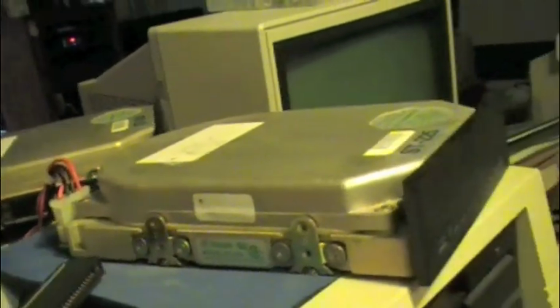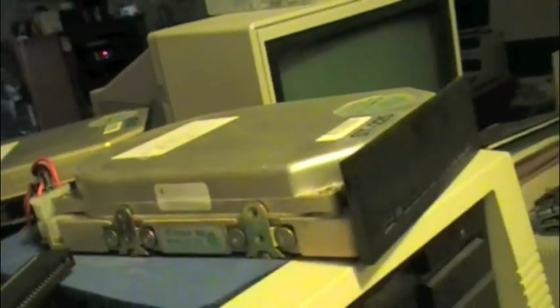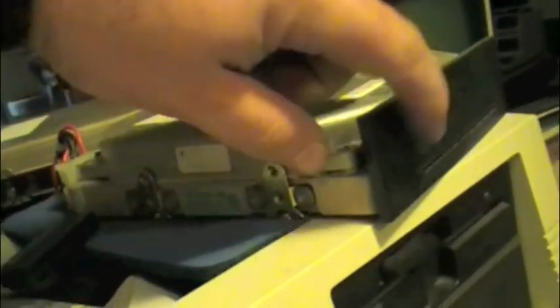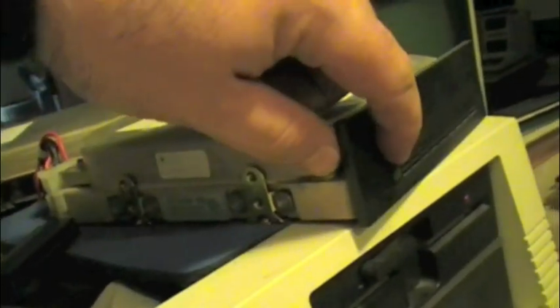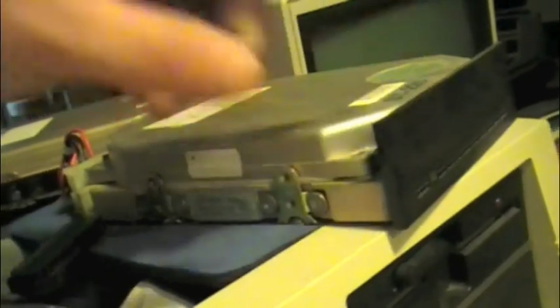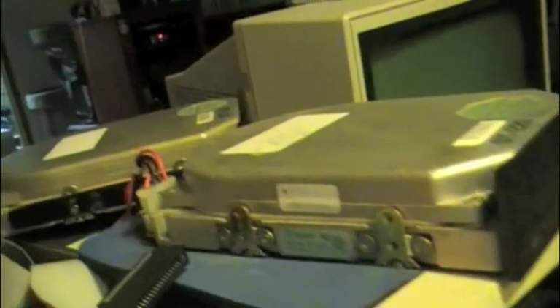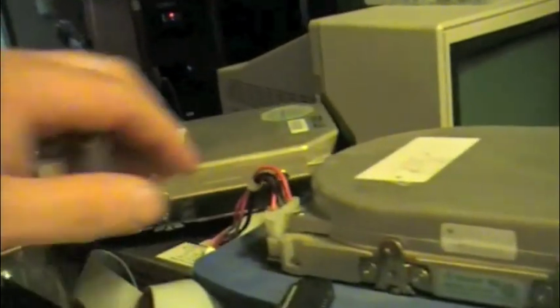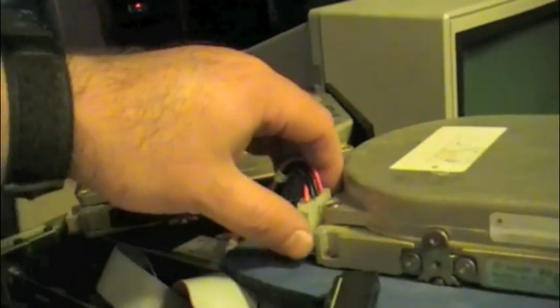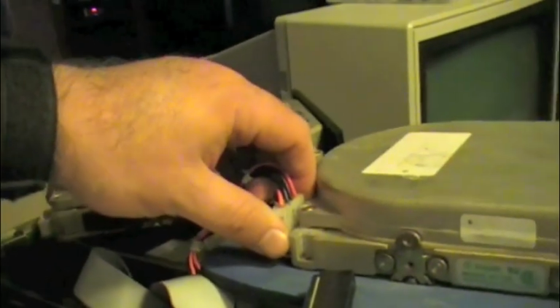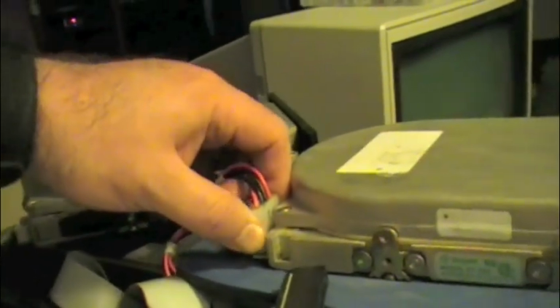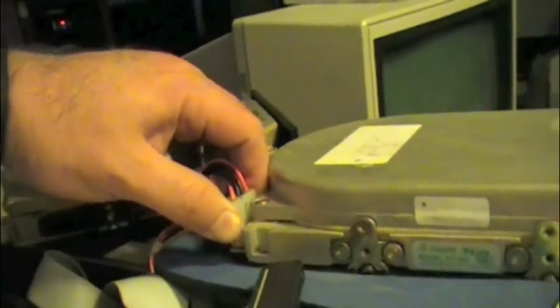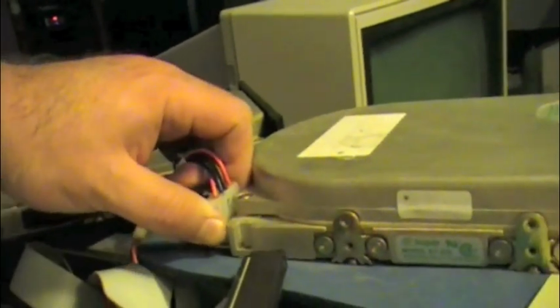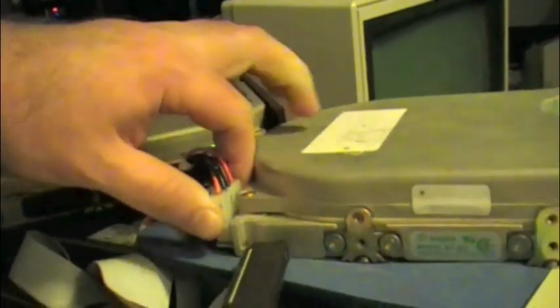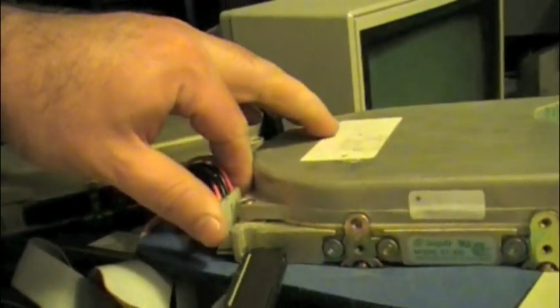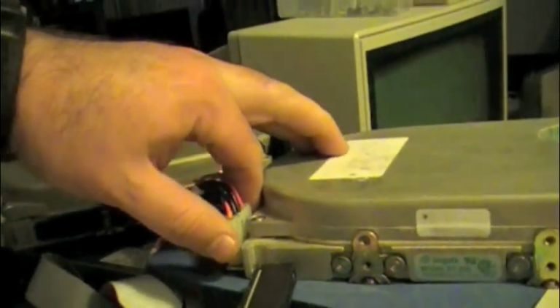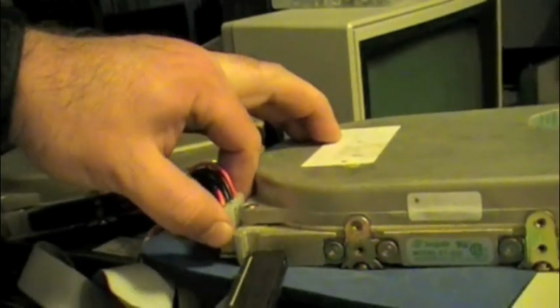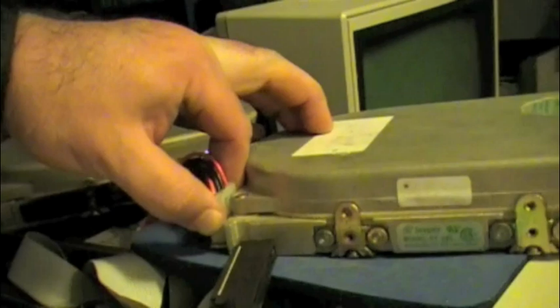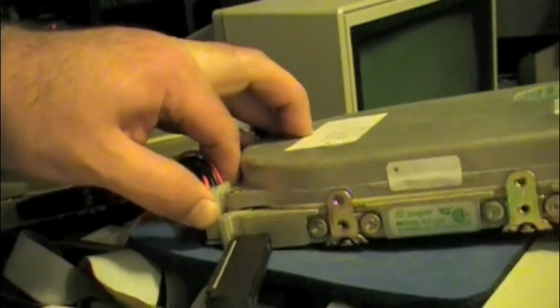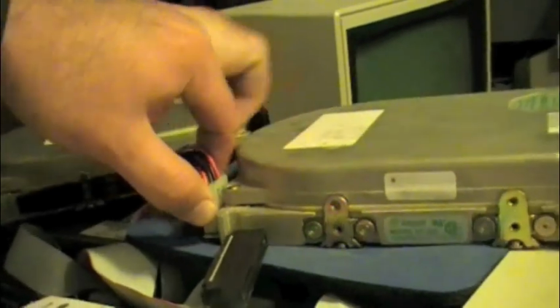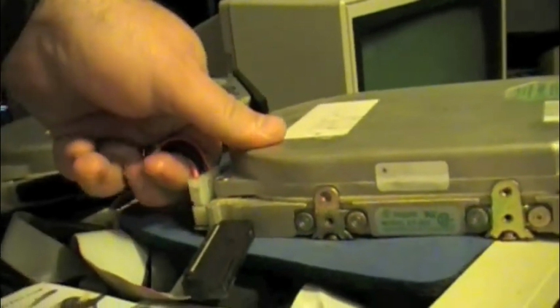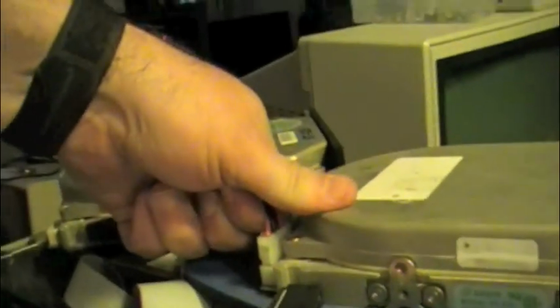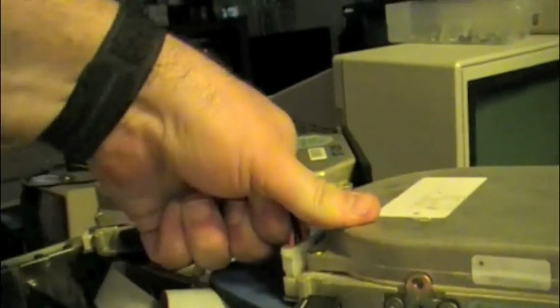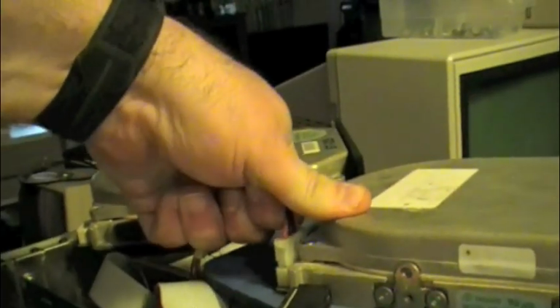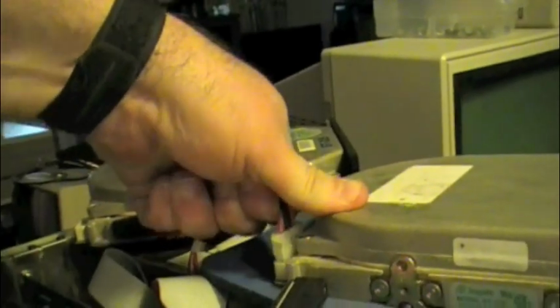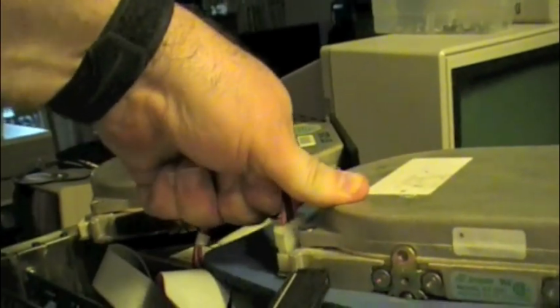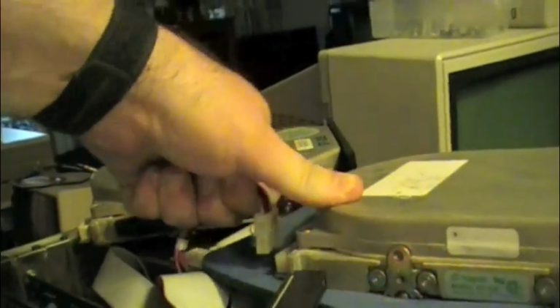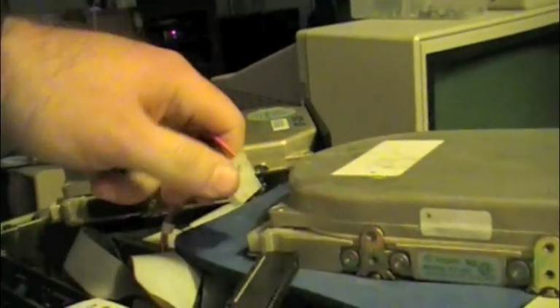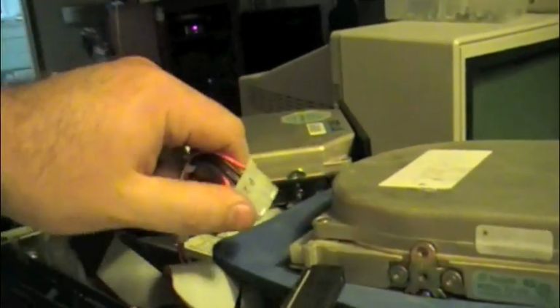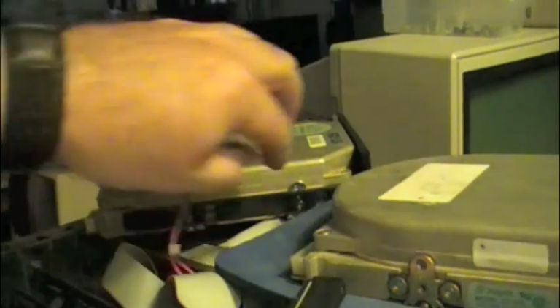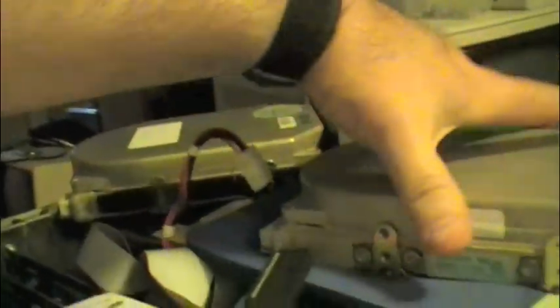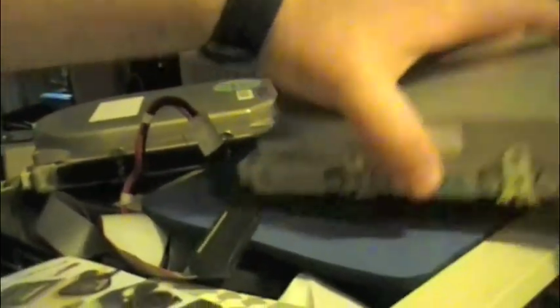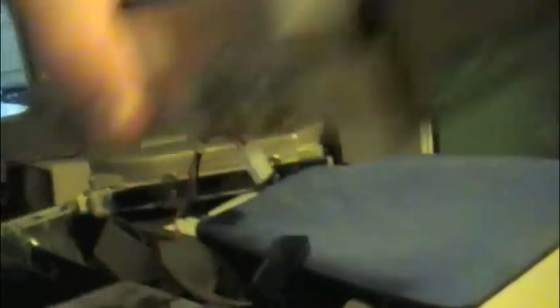It did its initializing seek test, and it did not flash any error codes. That's good. For the most part, the circuitry on the drive is functional. Now let me just gently take that out without ripping the wires out.